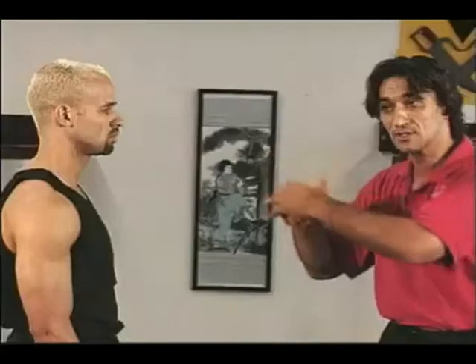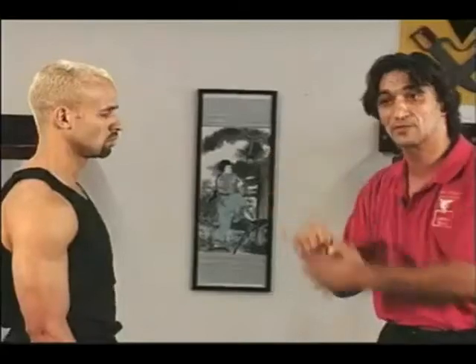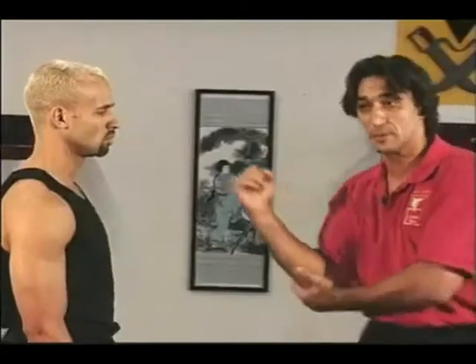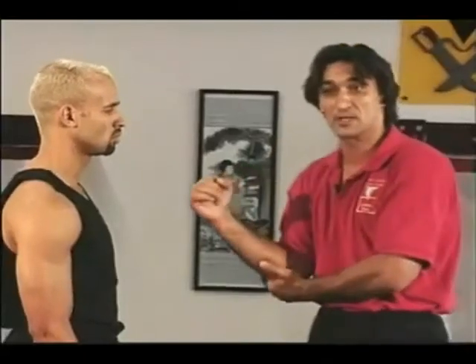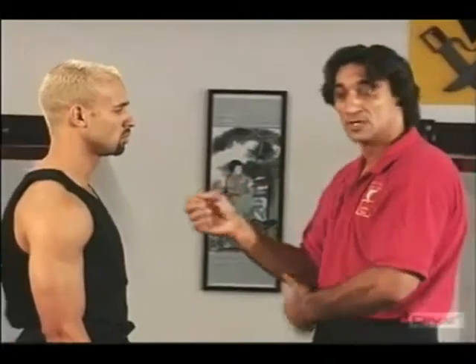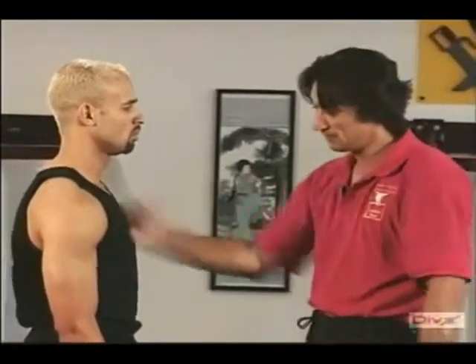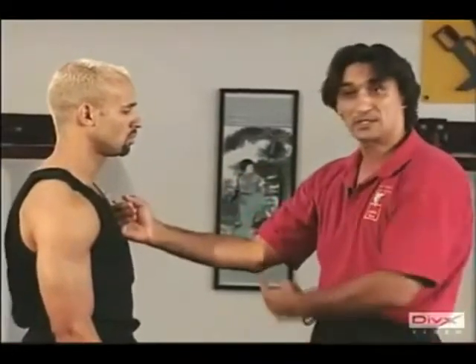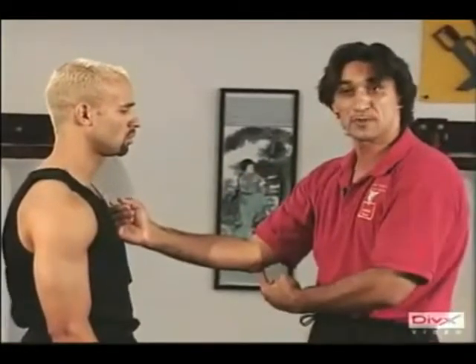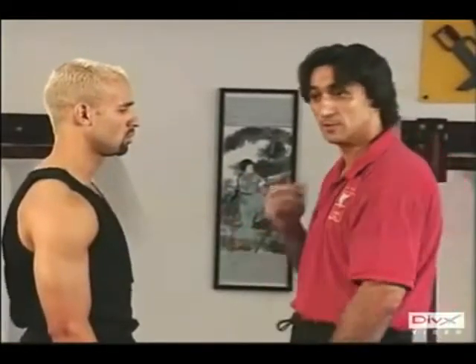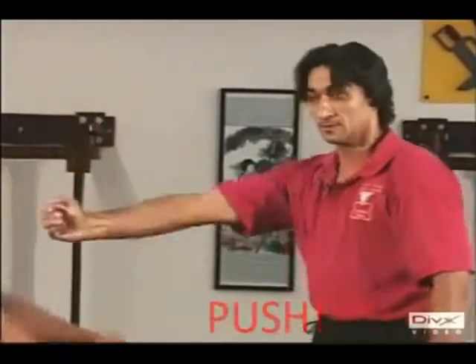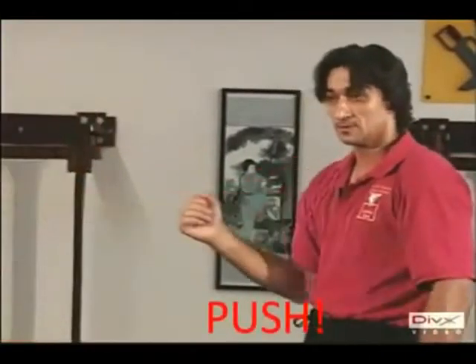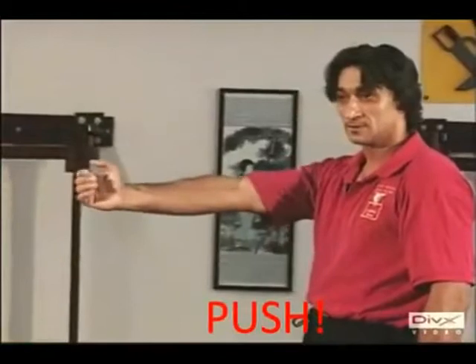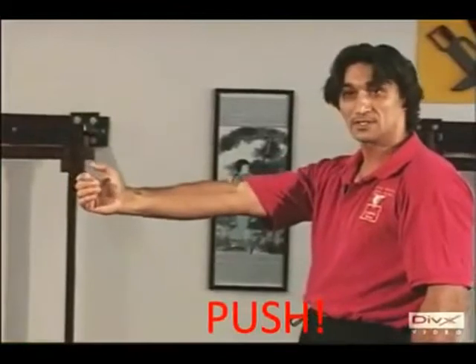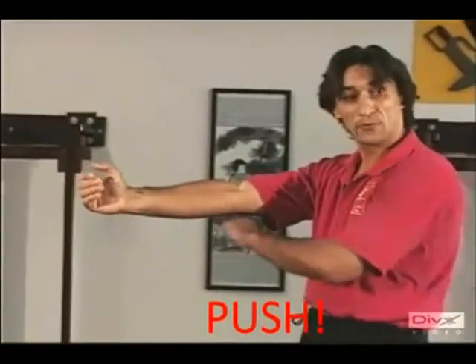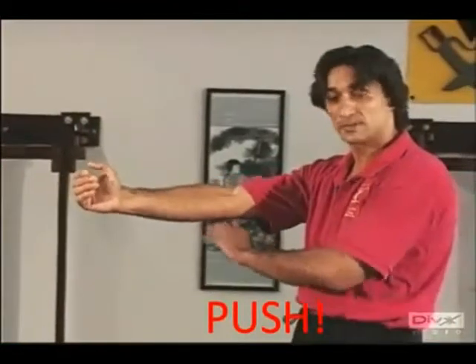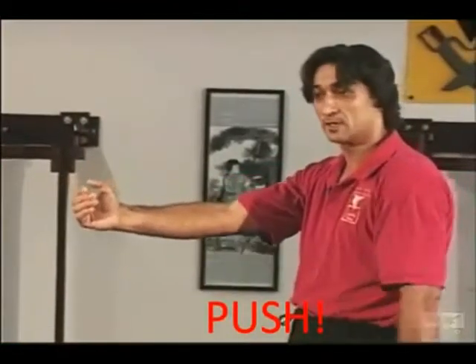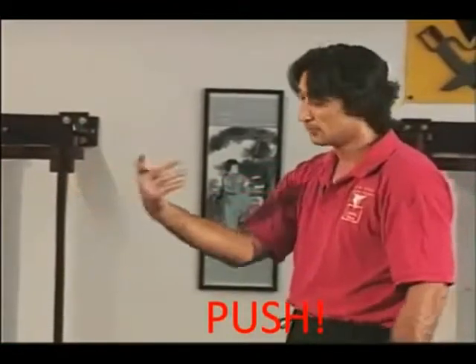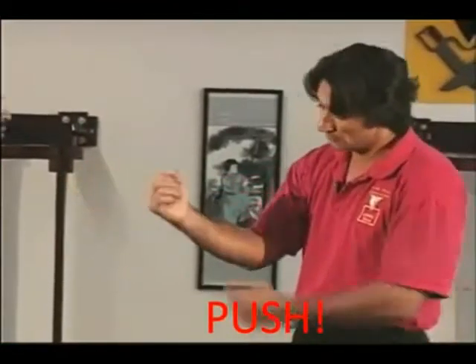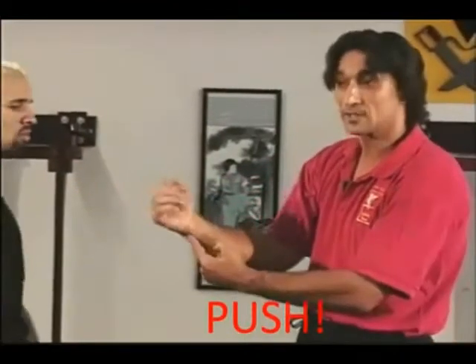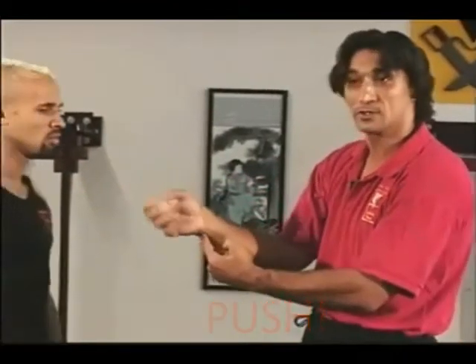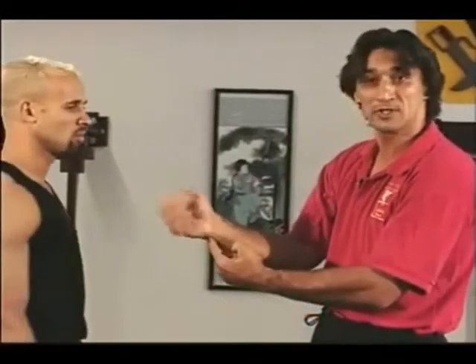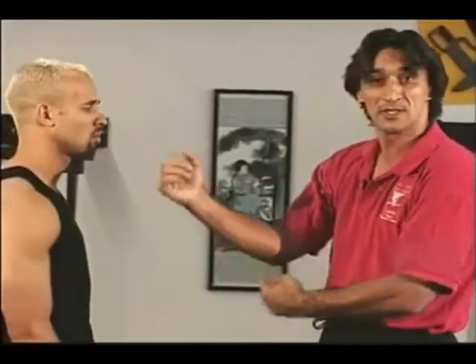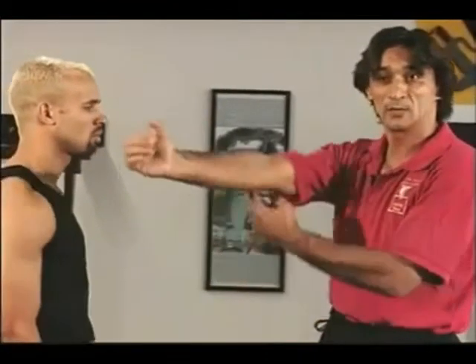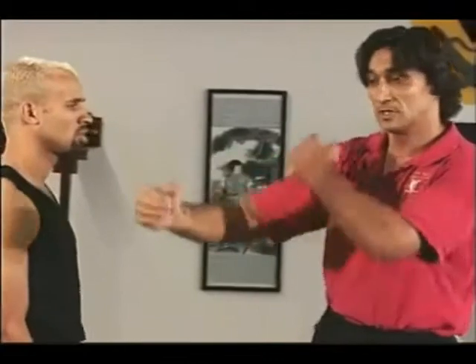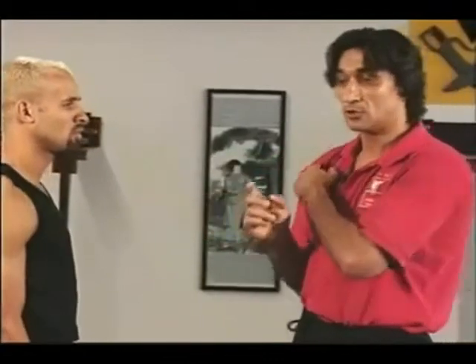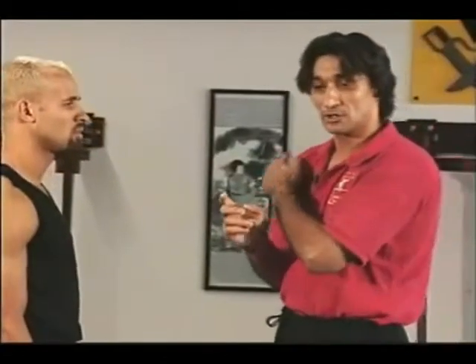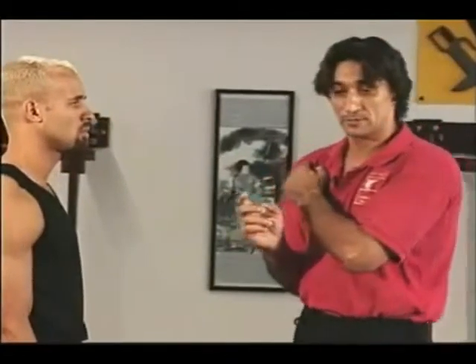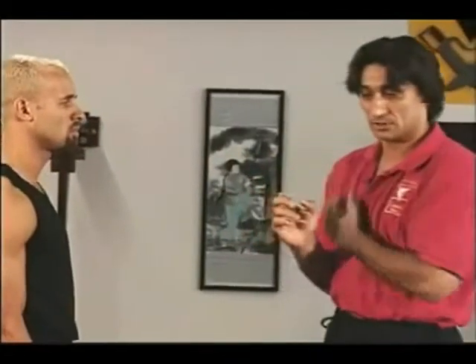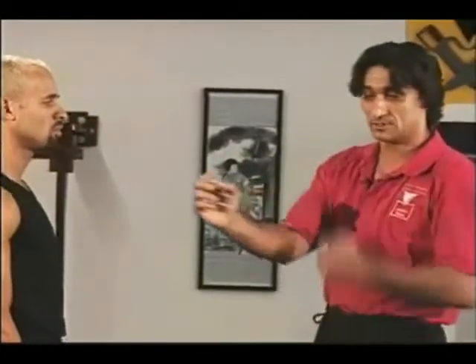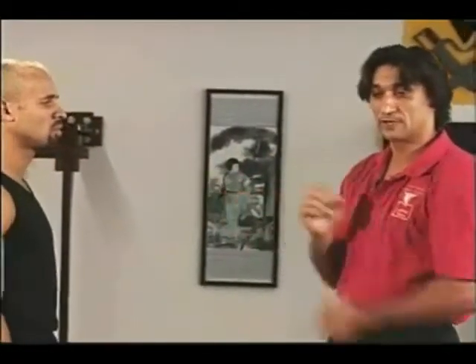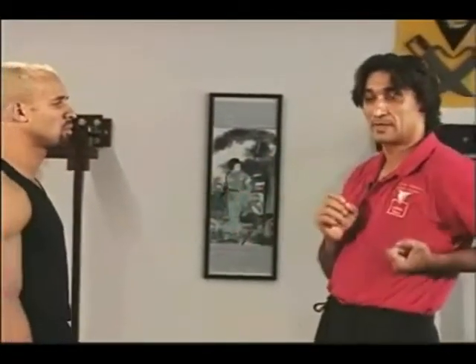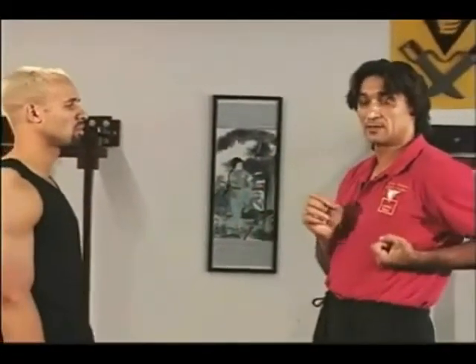As some people don't understand the video, I have to tell you some things about it. Here you see a push from the shoulder — that's clear — but you also have seen, if you have eyes in your head, how Sifu Iming used the elbow.